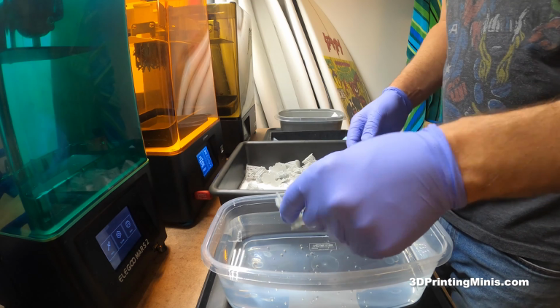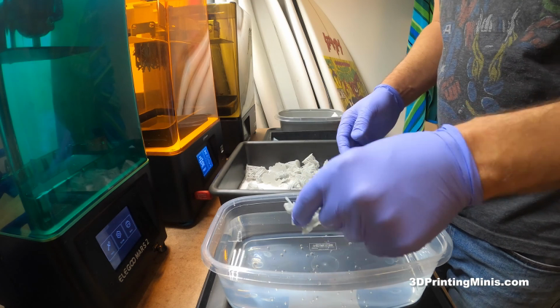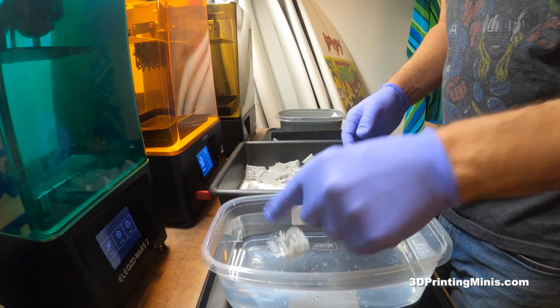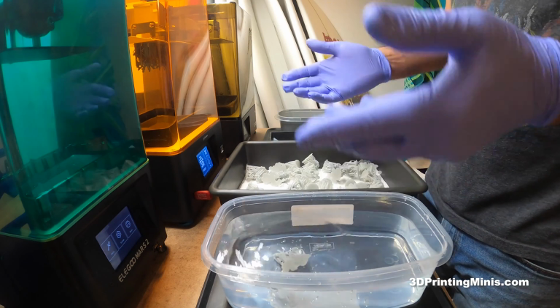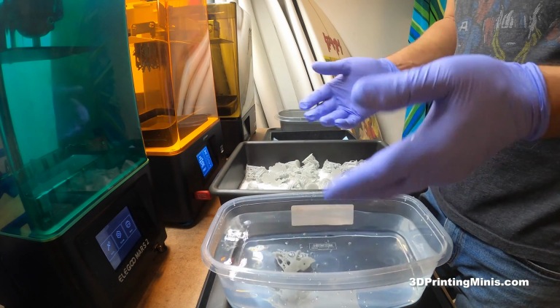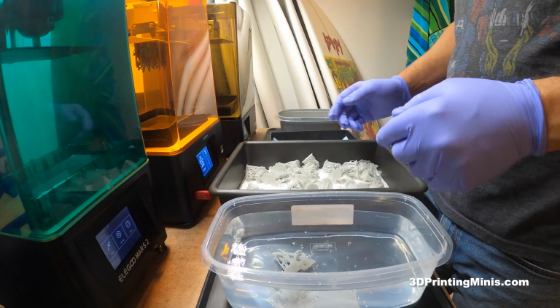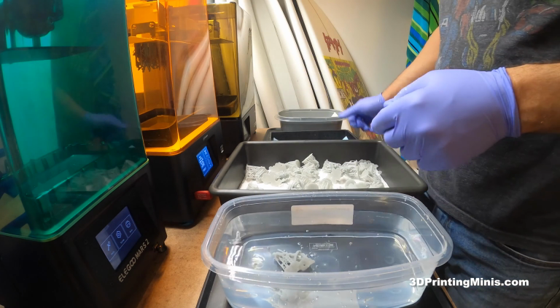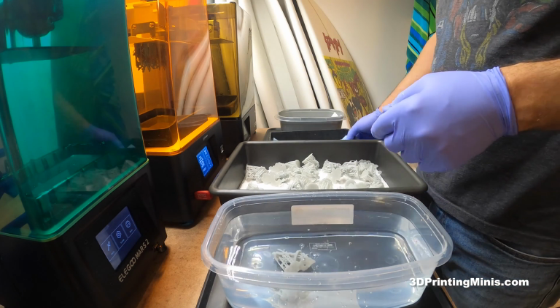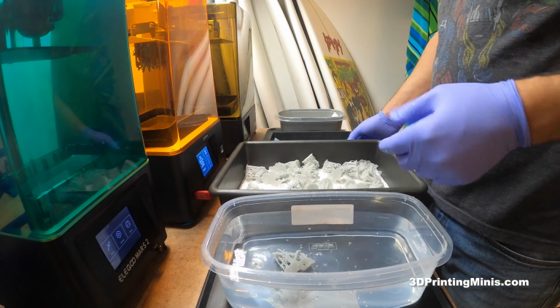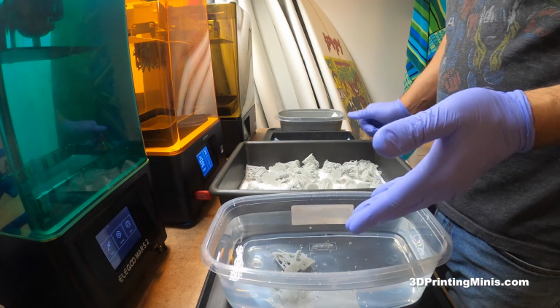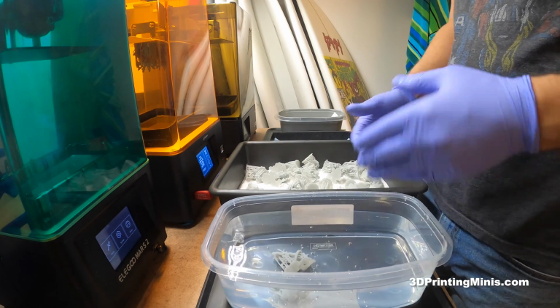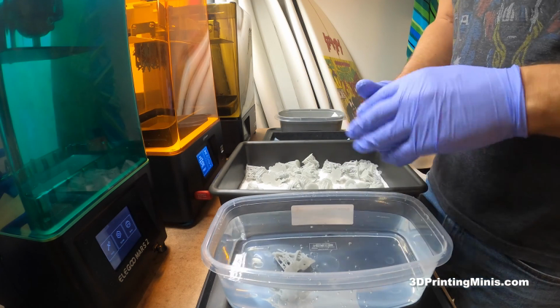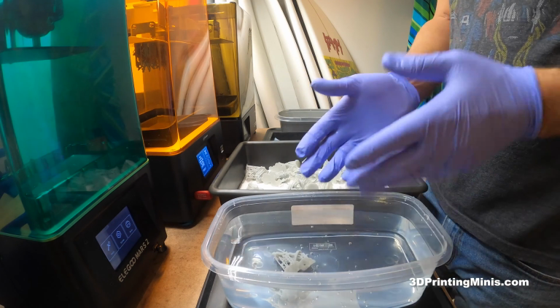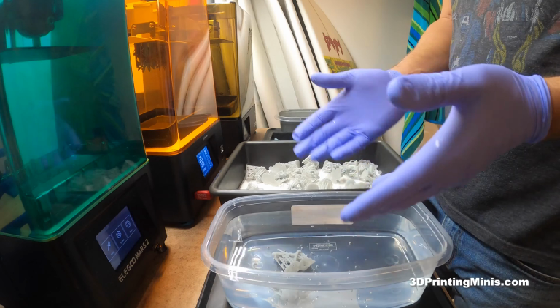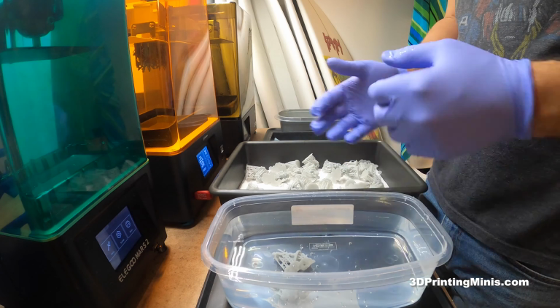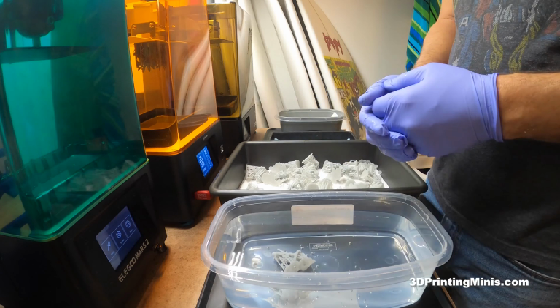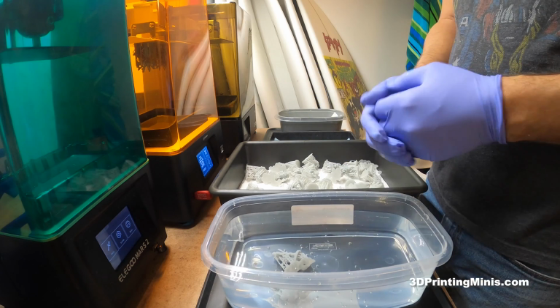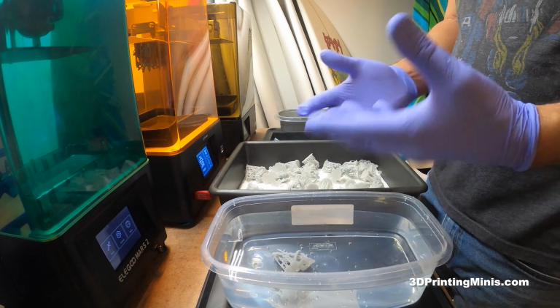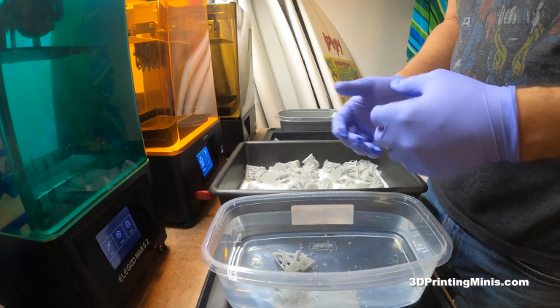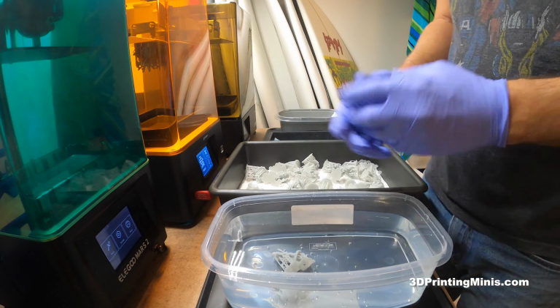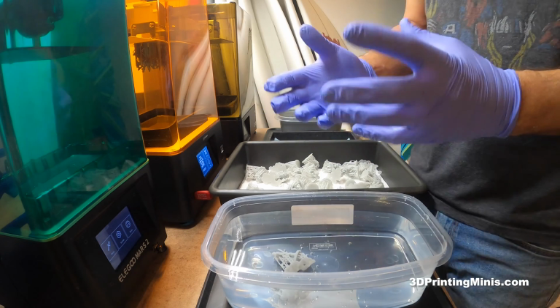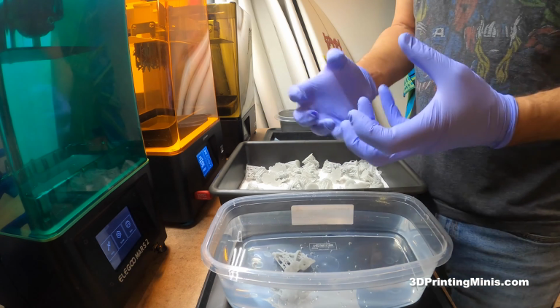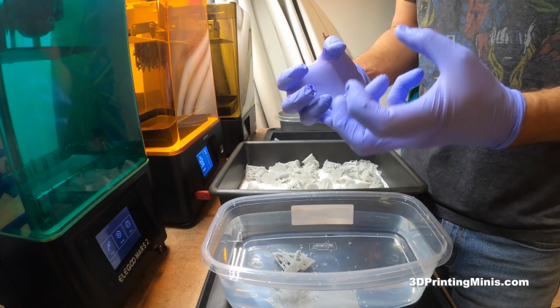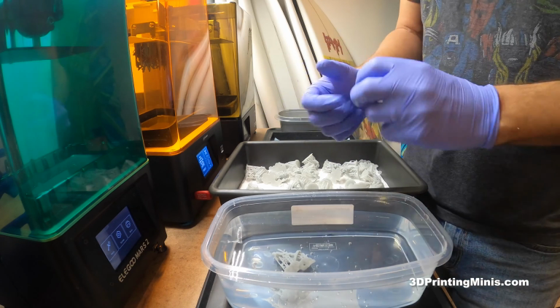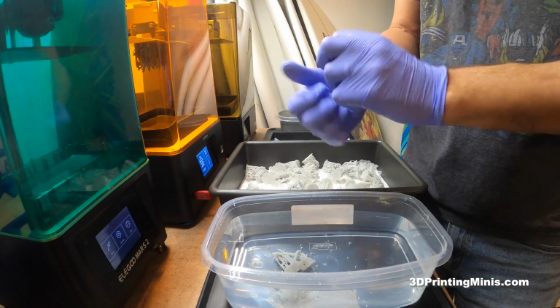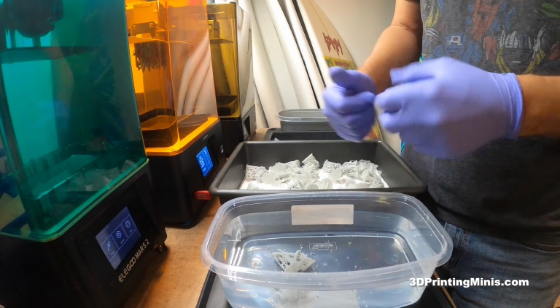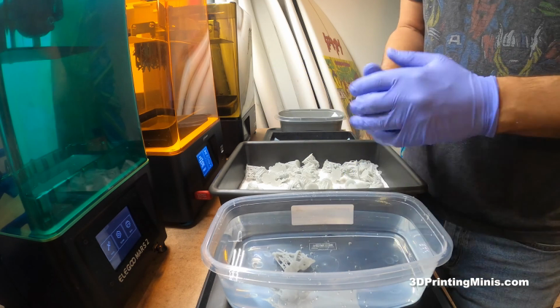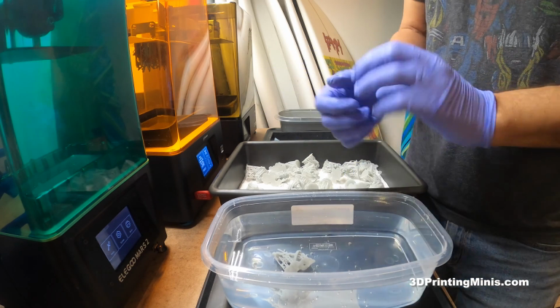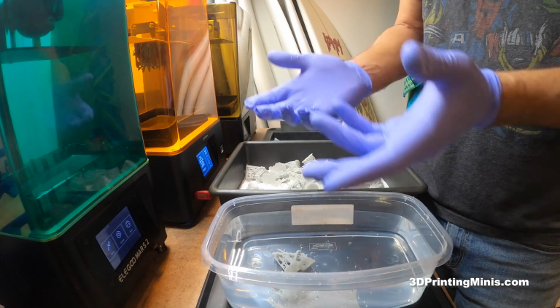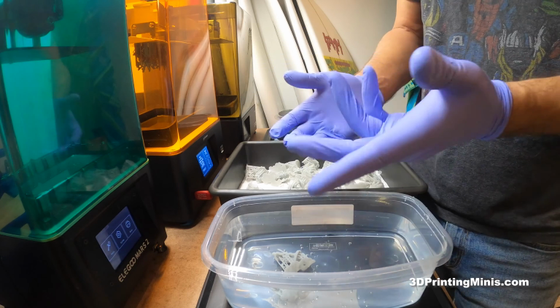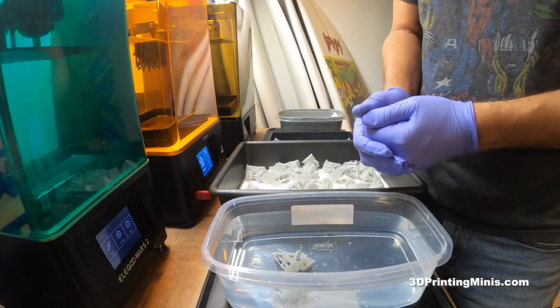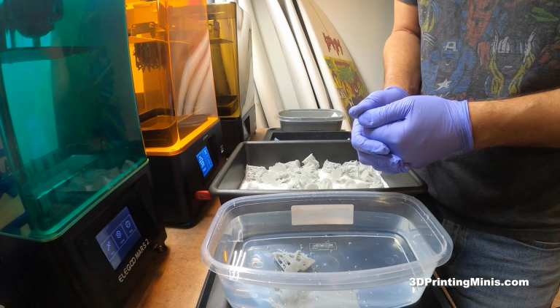You just drop your minis in and let them sit for about 15 to 20 seconds. It'll heat up the supports enough to just peel these off — like peeling shrimp, like I've said before.